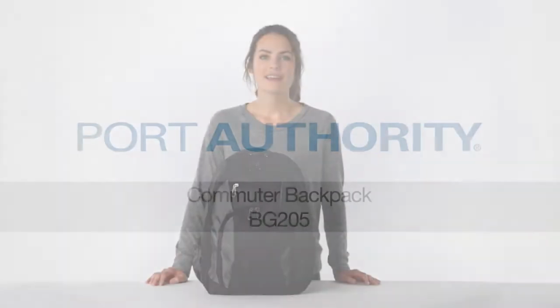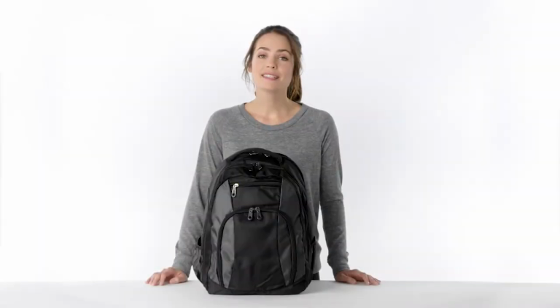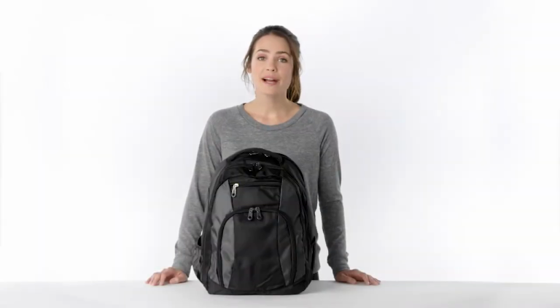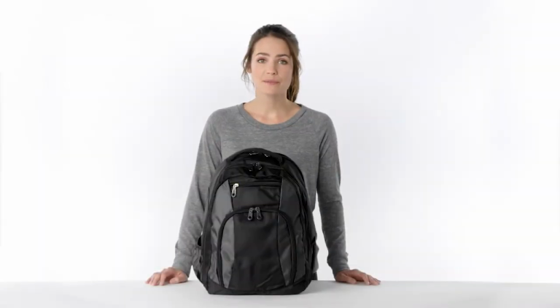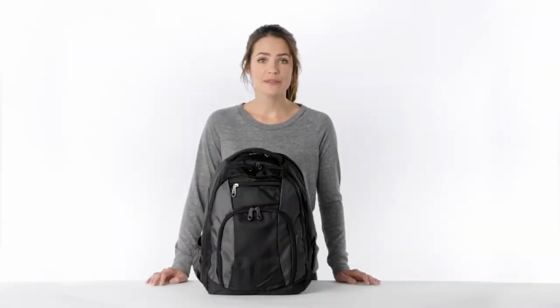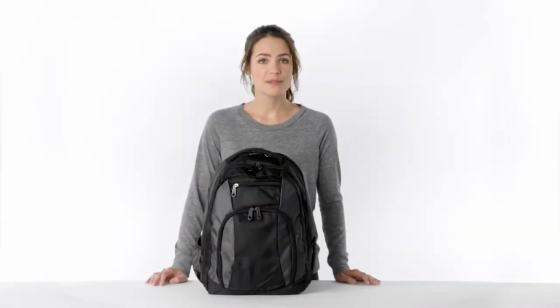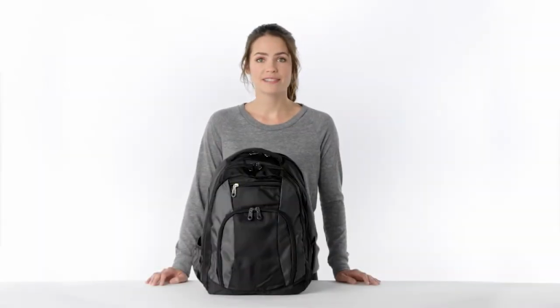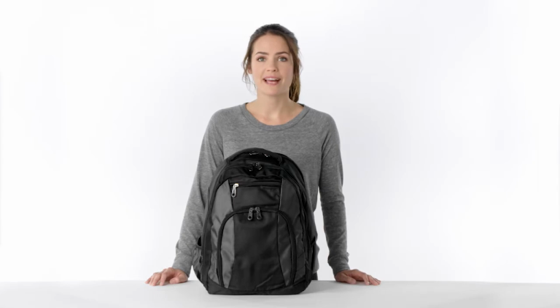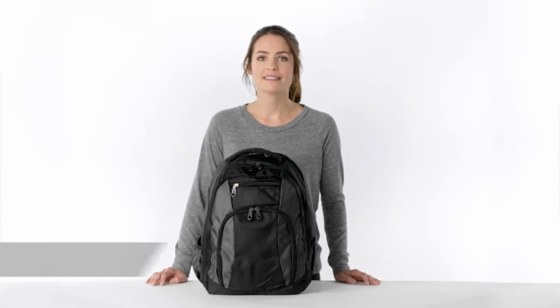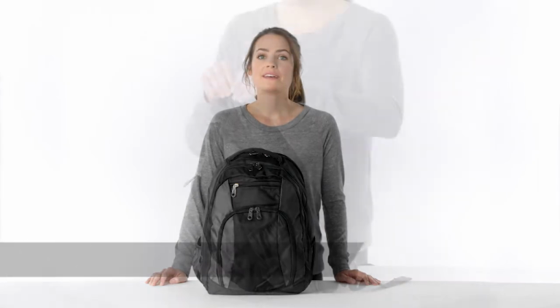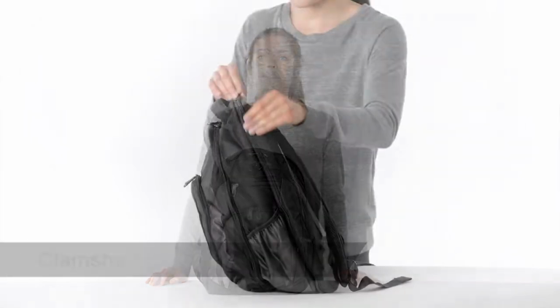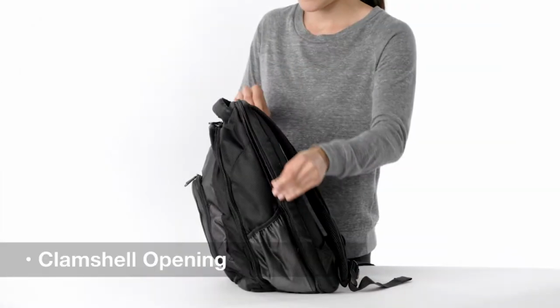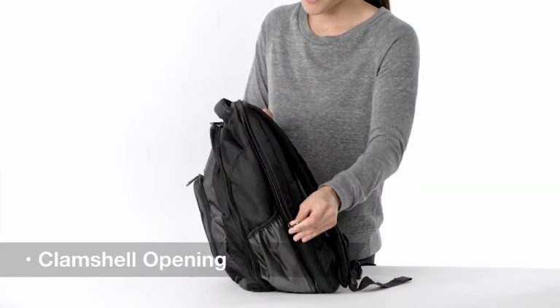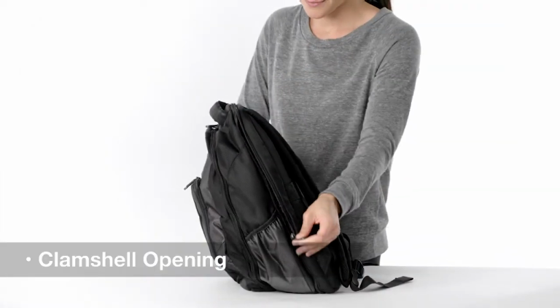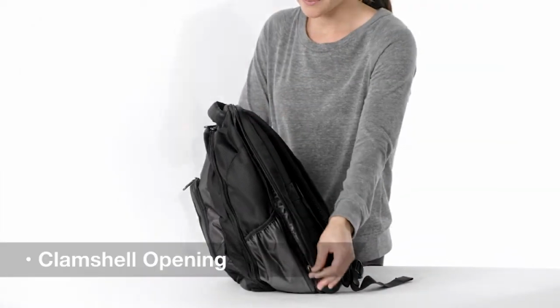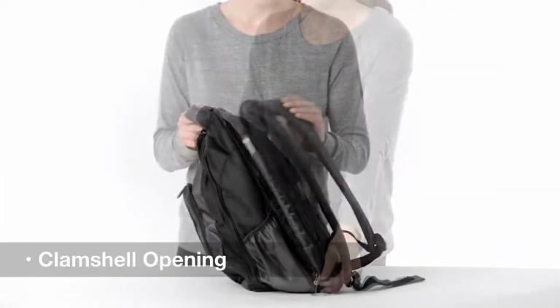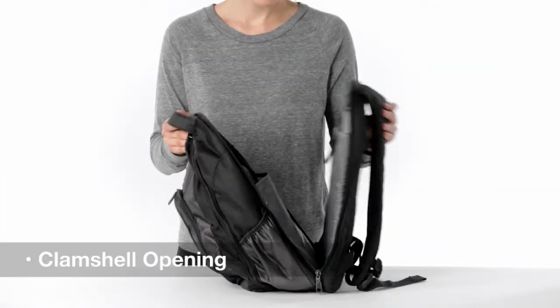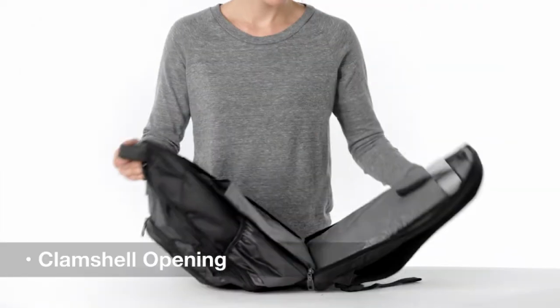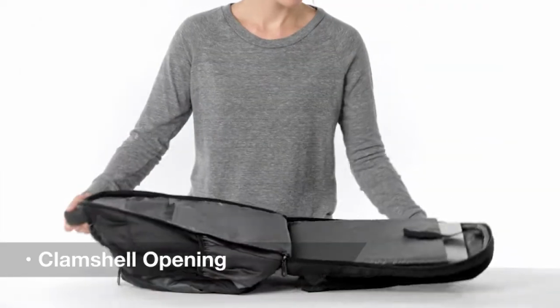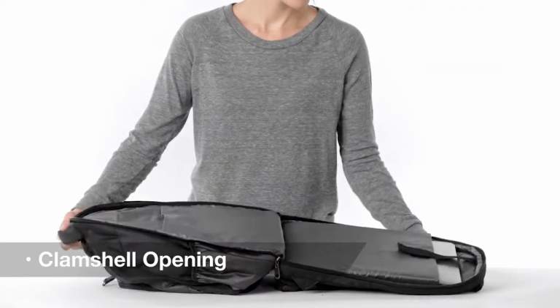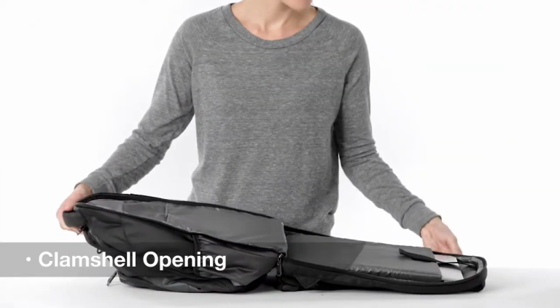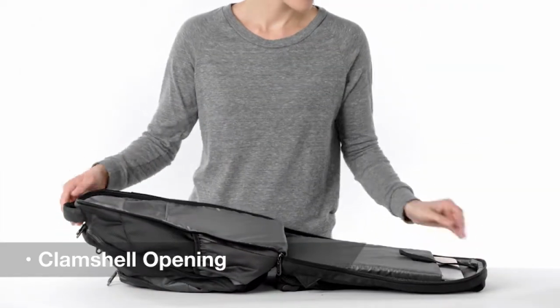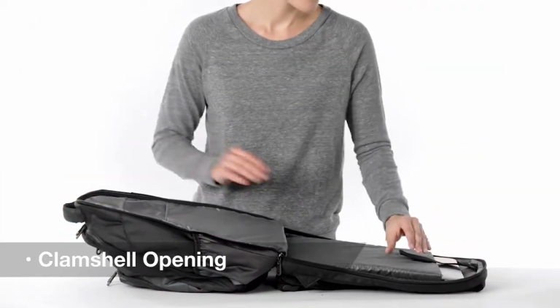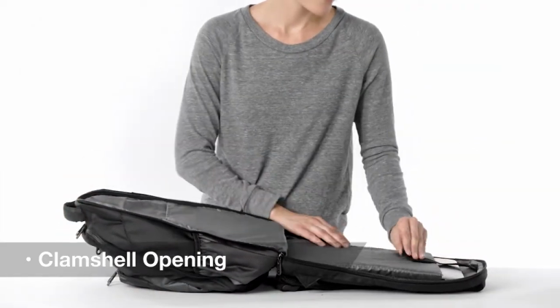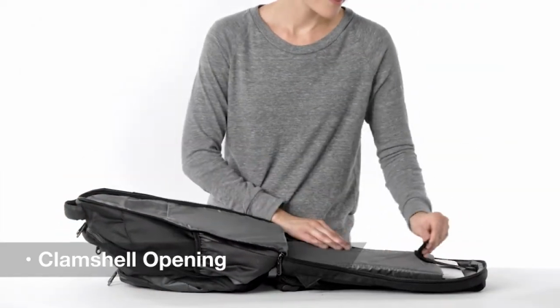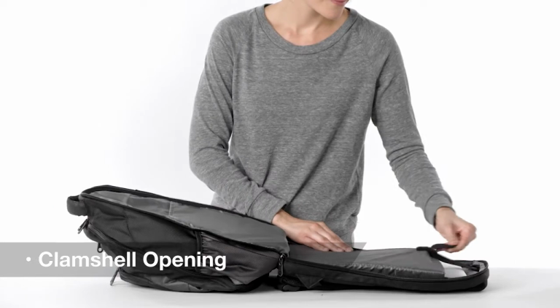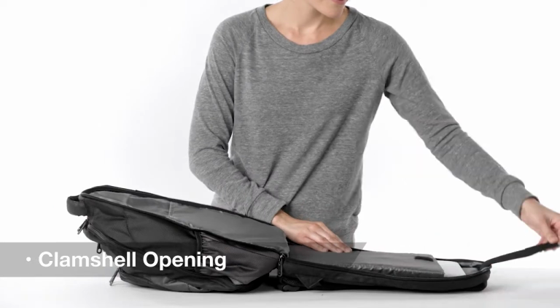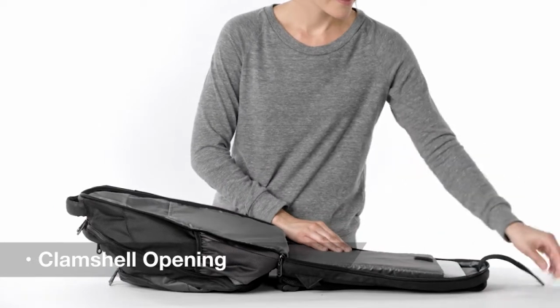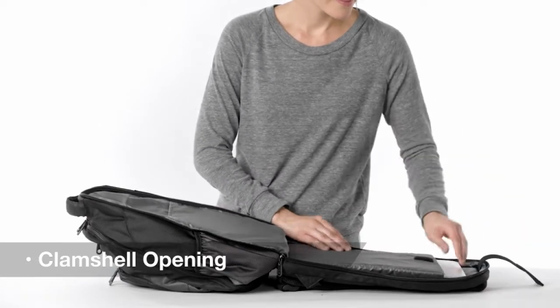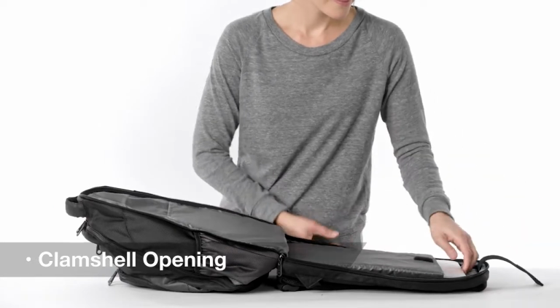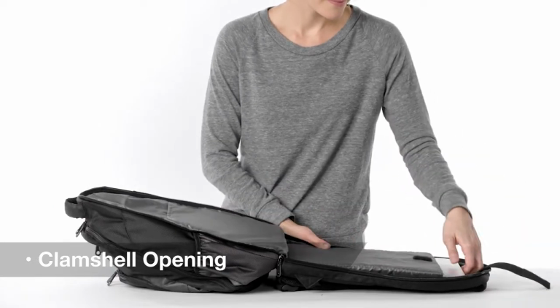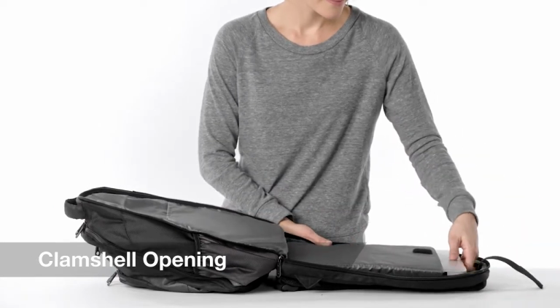This pack was built with commuters in mind. With a checkpoint friendly clamshell opening, it's user friendly while safeguarding your laptop and tablet with a padded compartment.